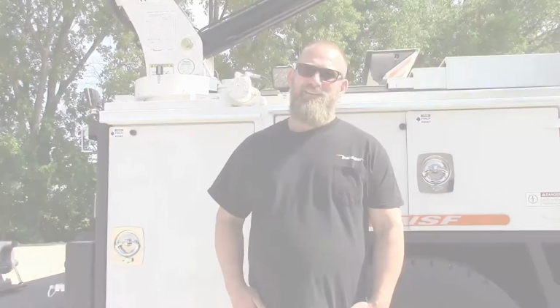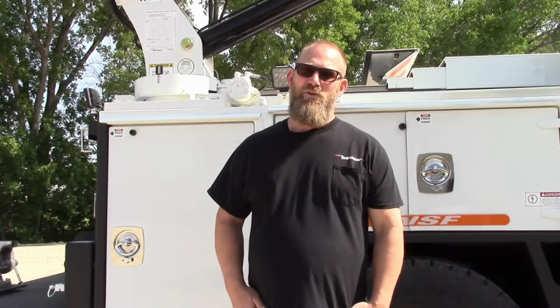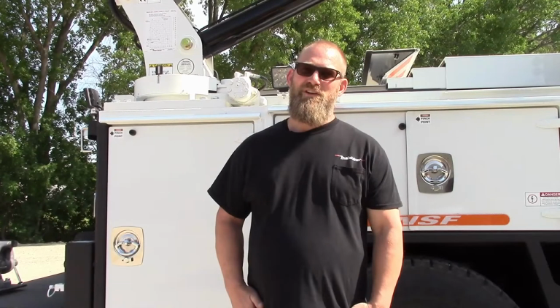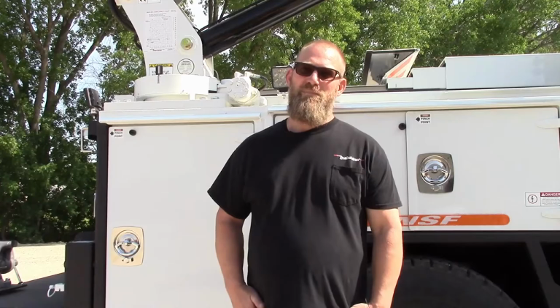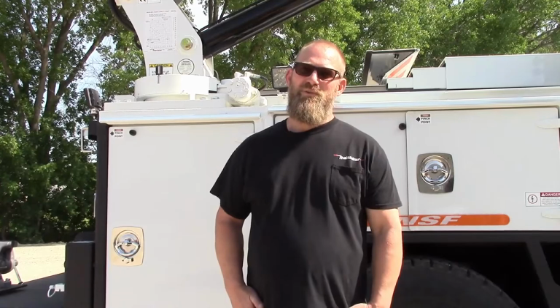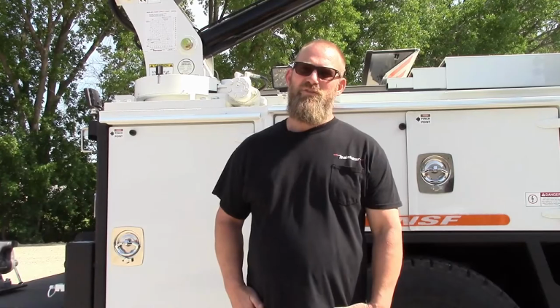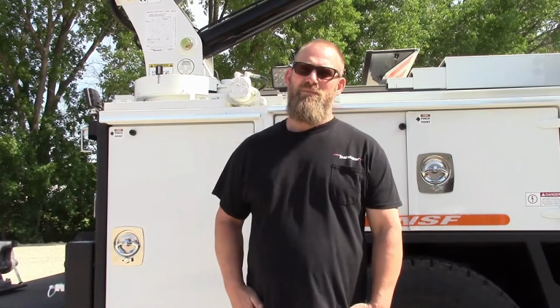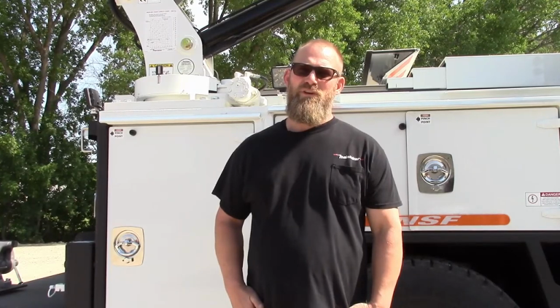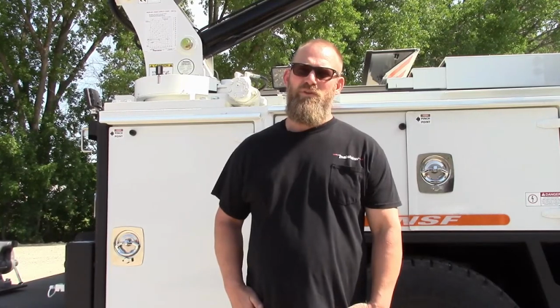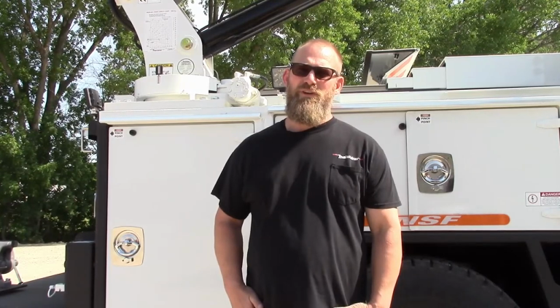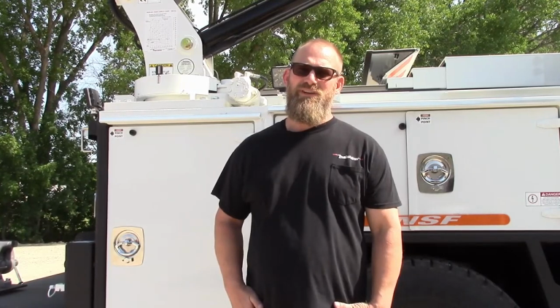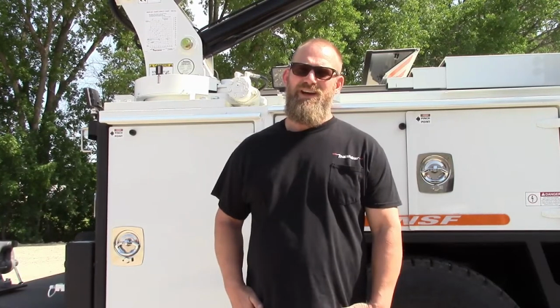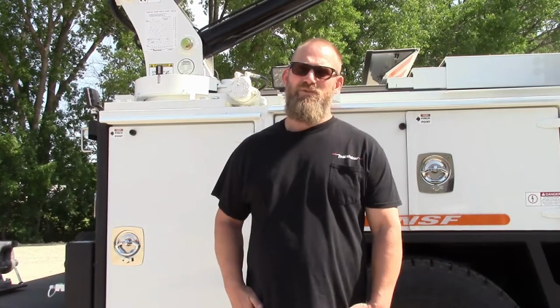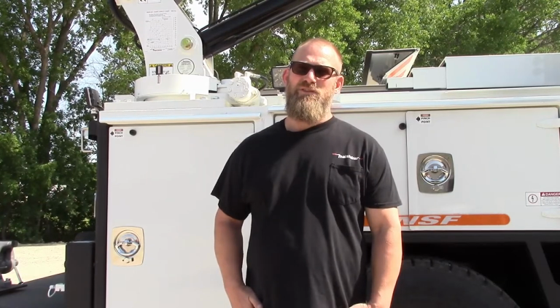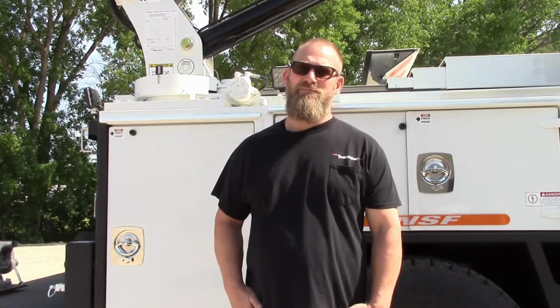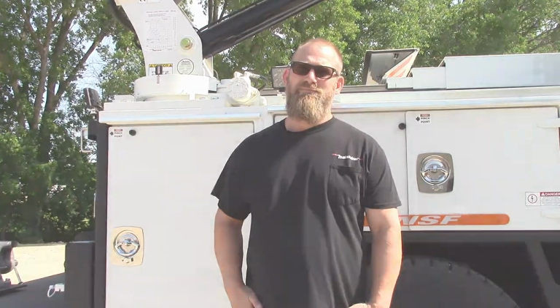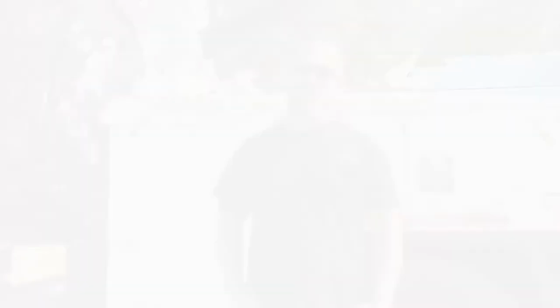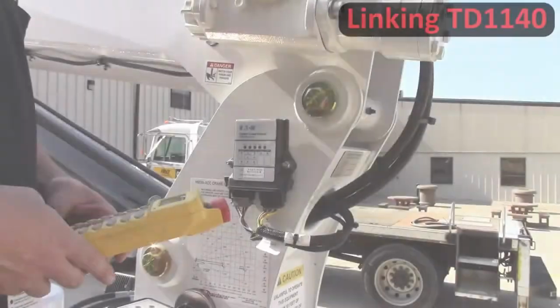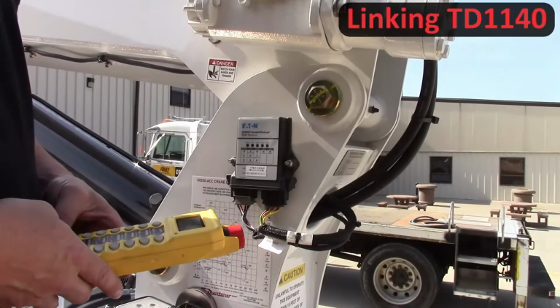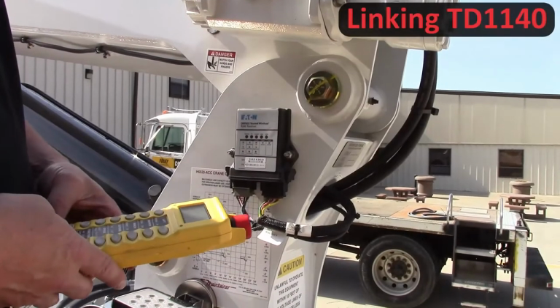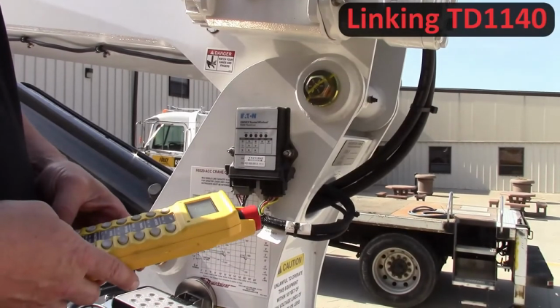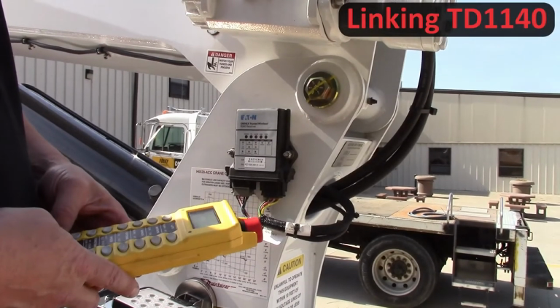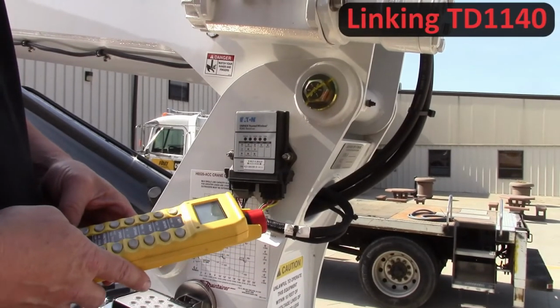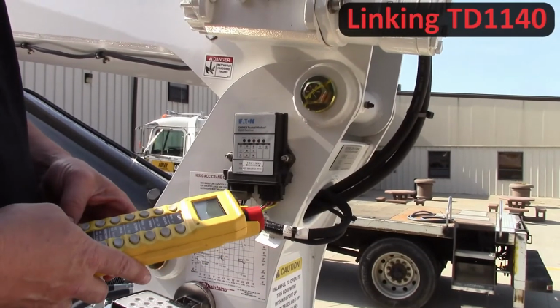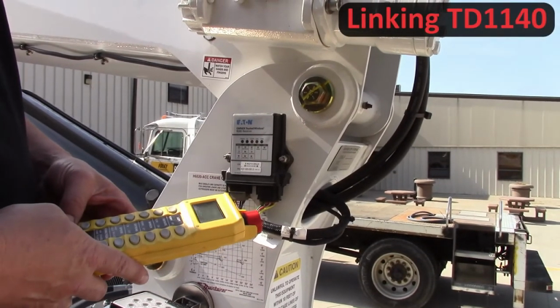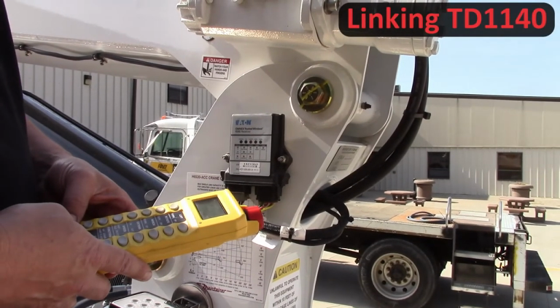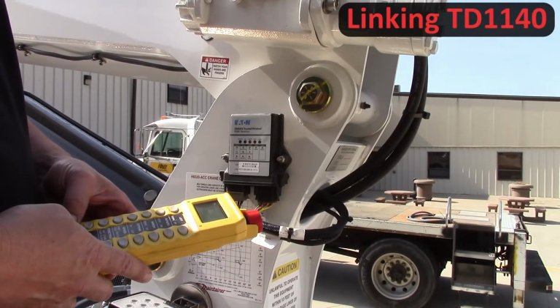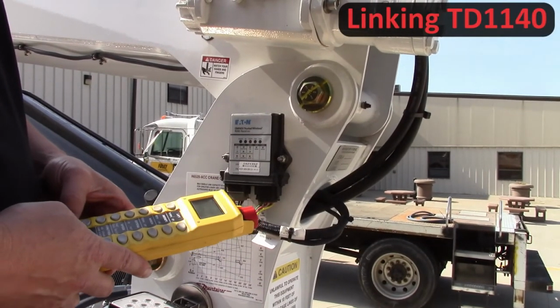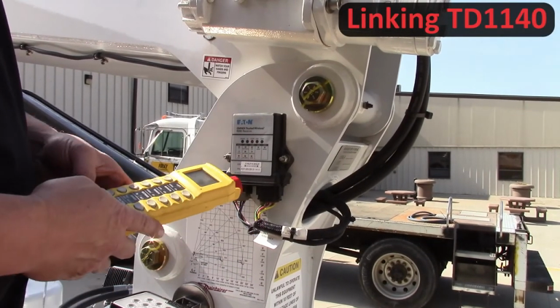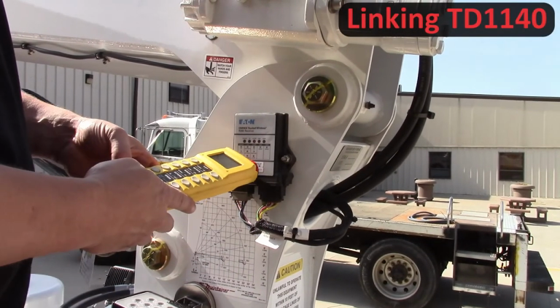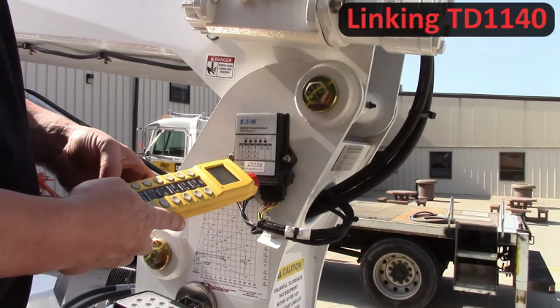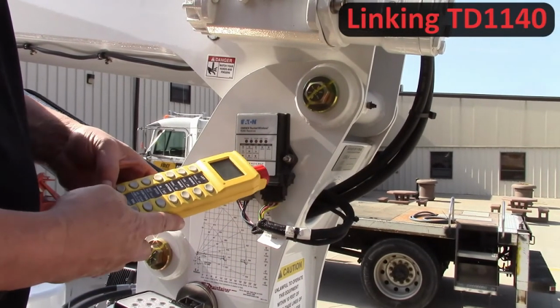Hello, this is Kelly Beldman with the service department. We're going to go over some frequently asked questions. Pairing a new remote to an existing receiver.